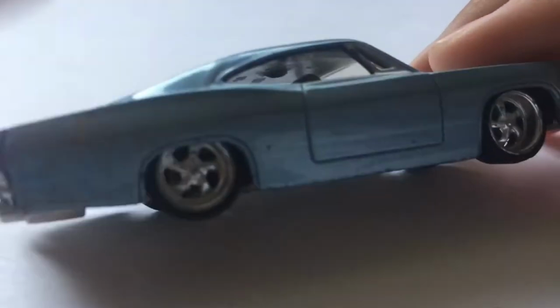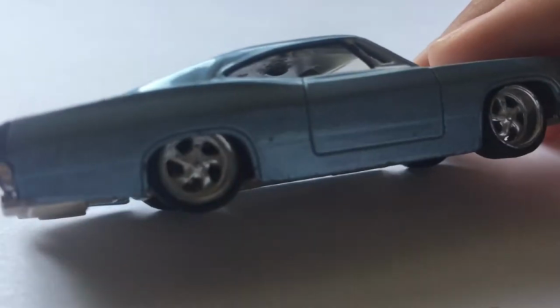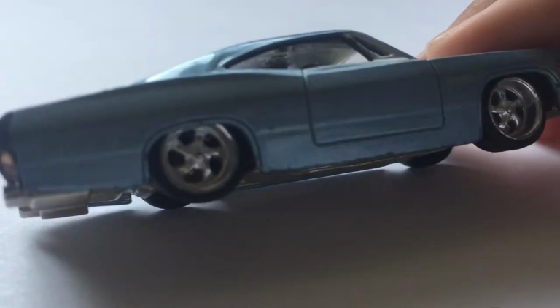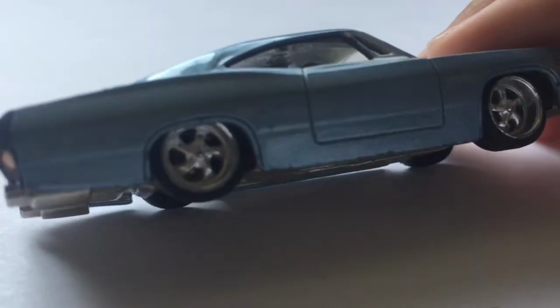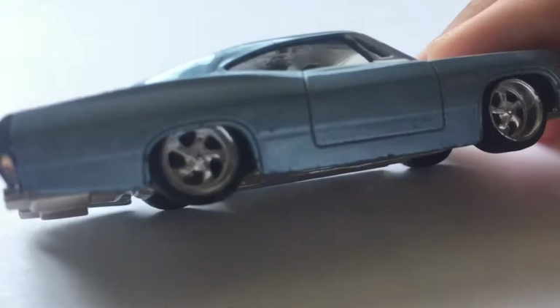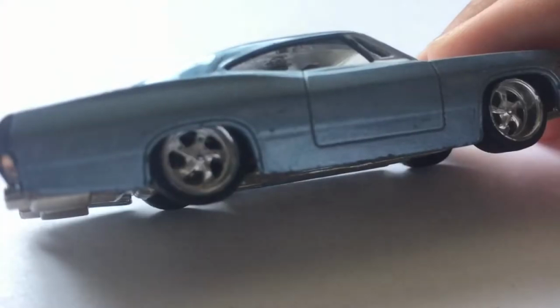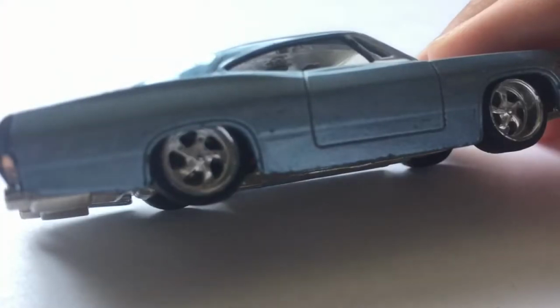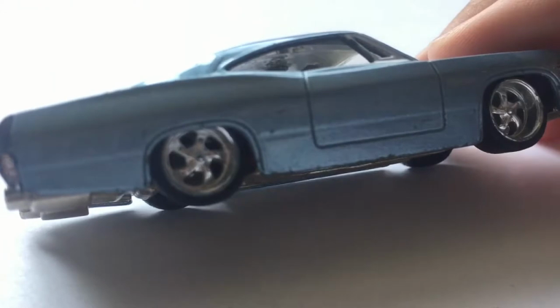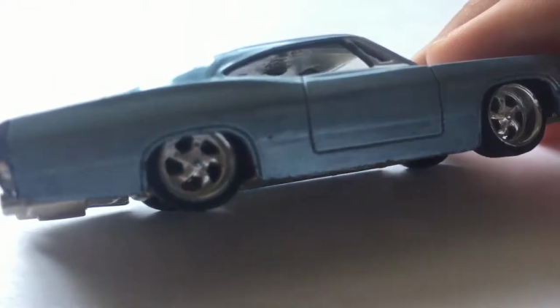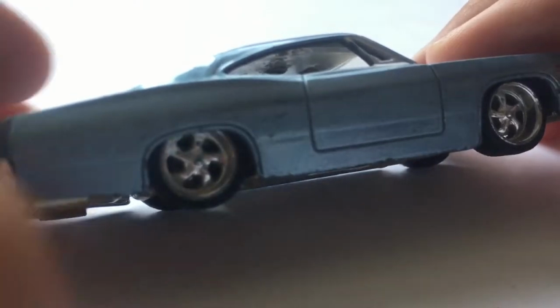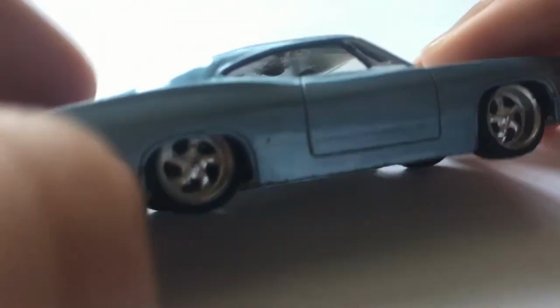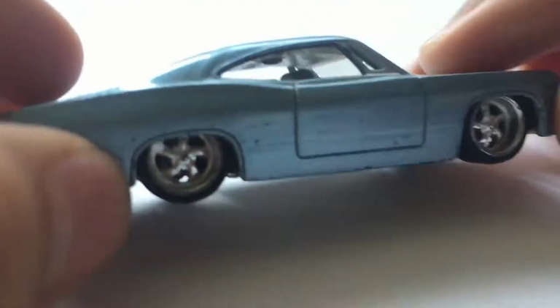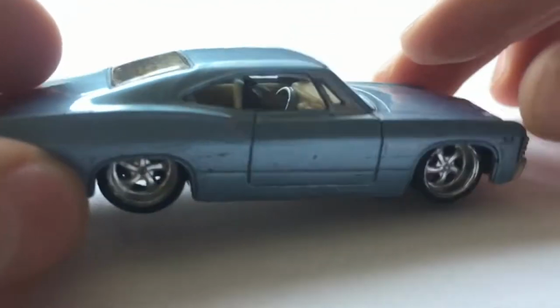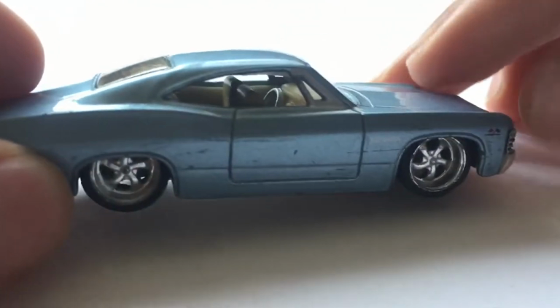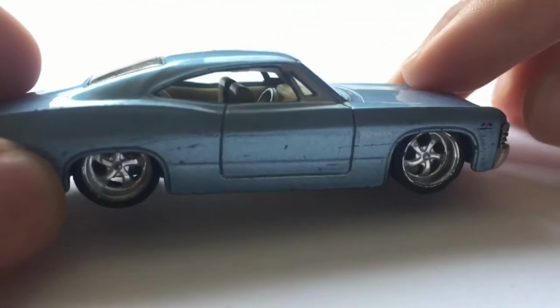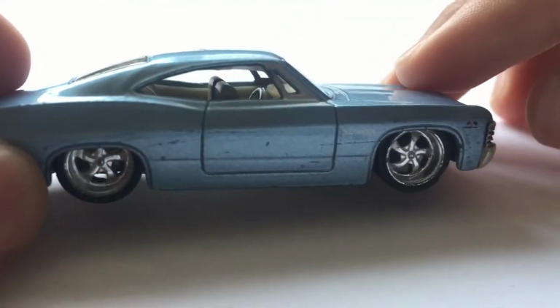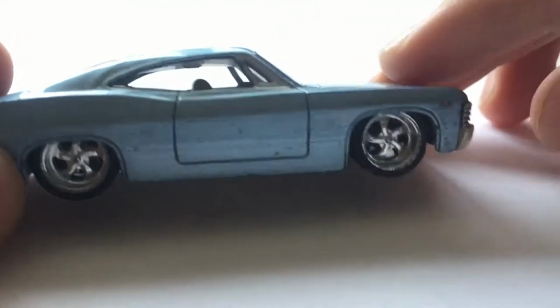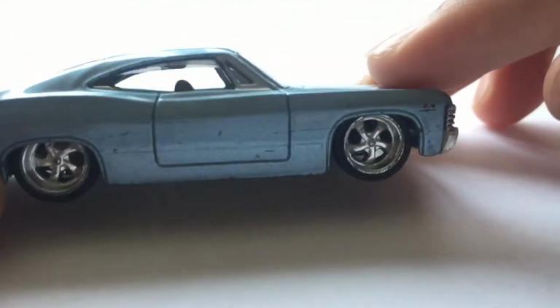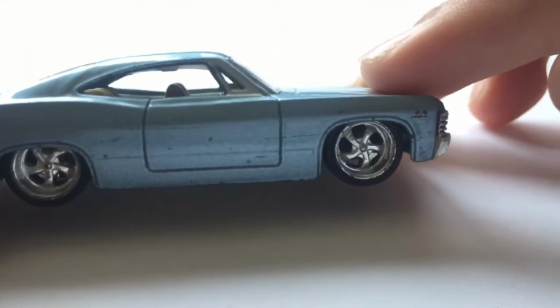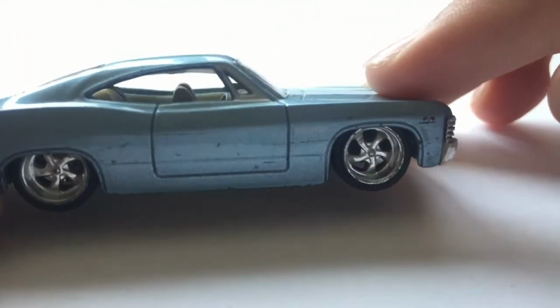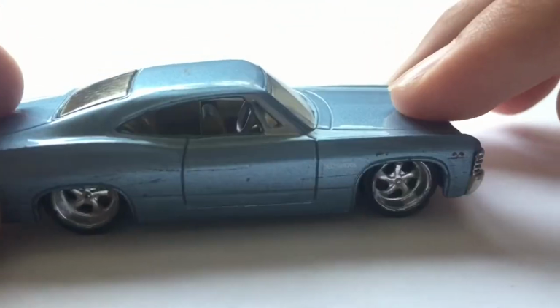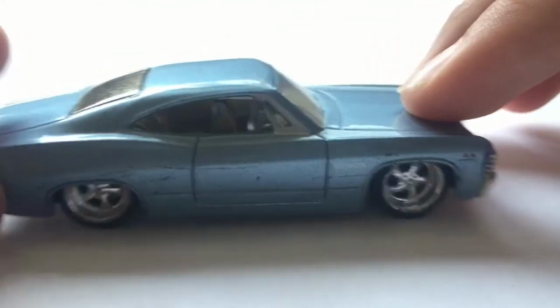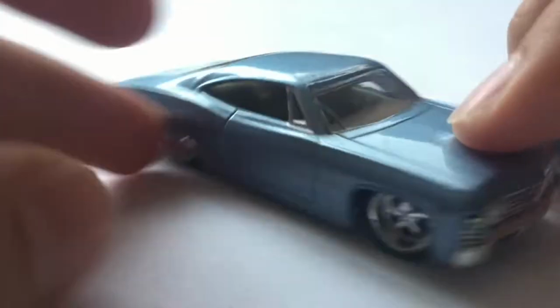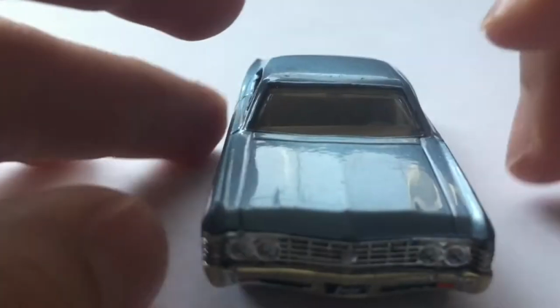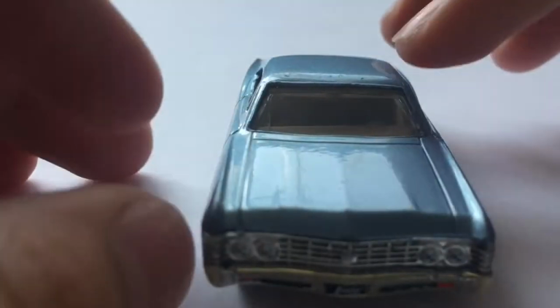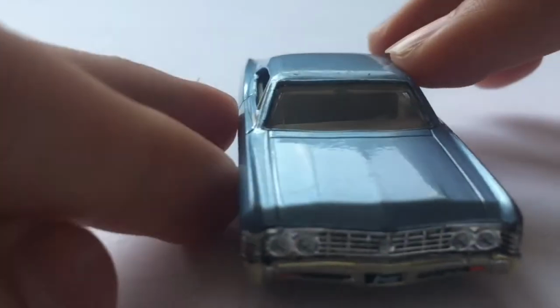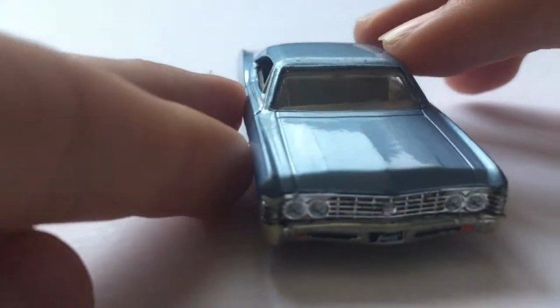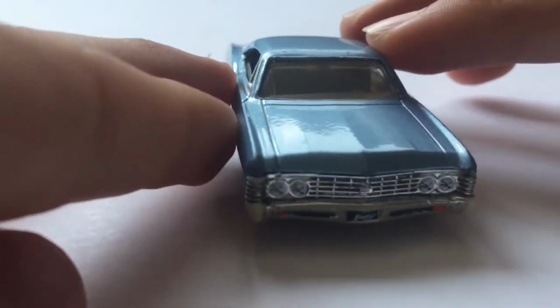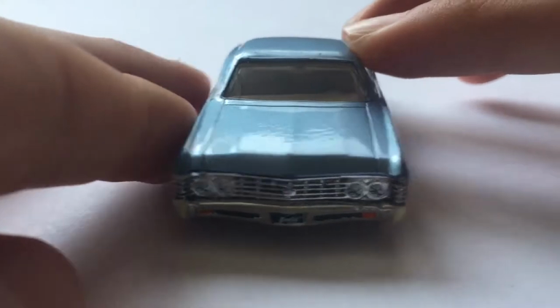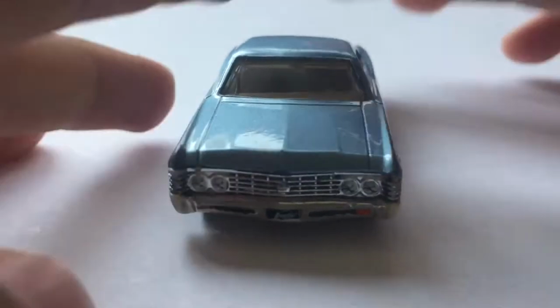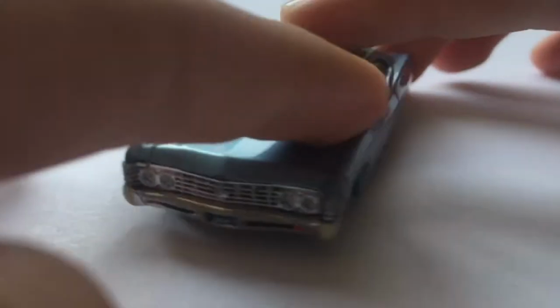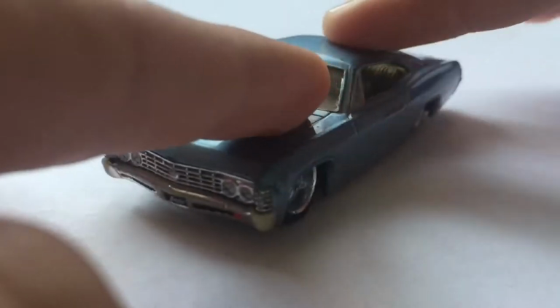It has chrome tires. A little hard to see now, but yeah, you can see them — chrome tires. Very nice. Very nice Jada model.